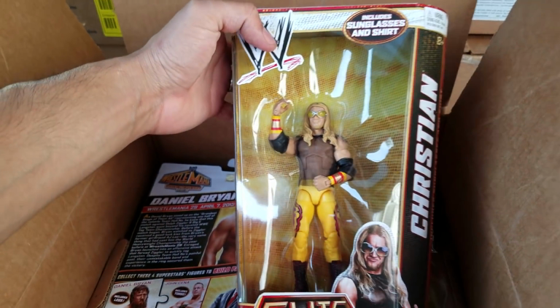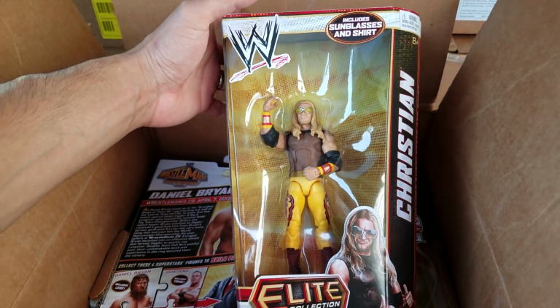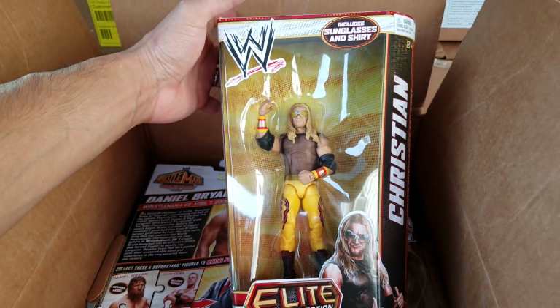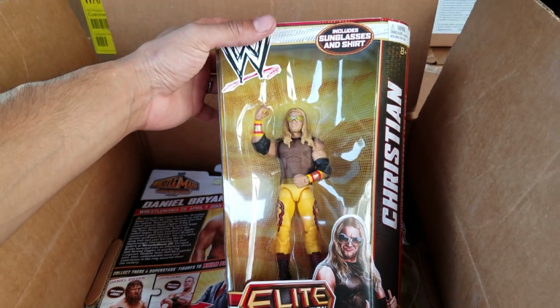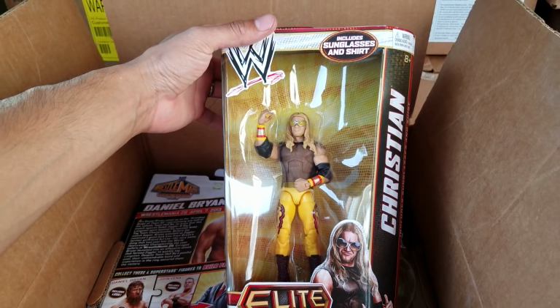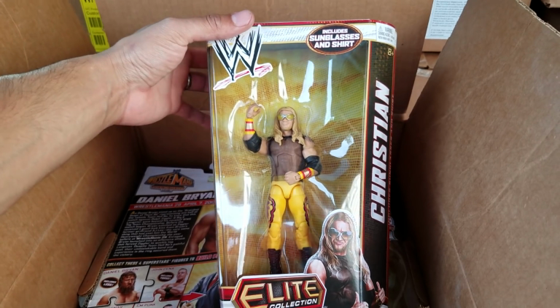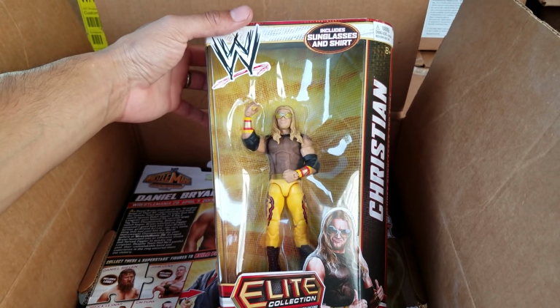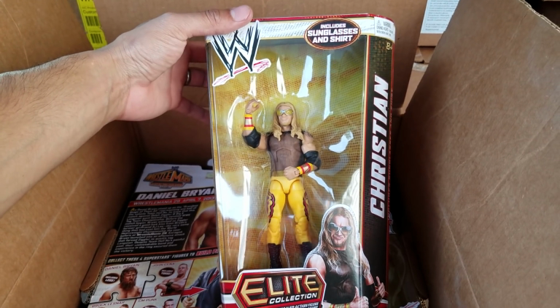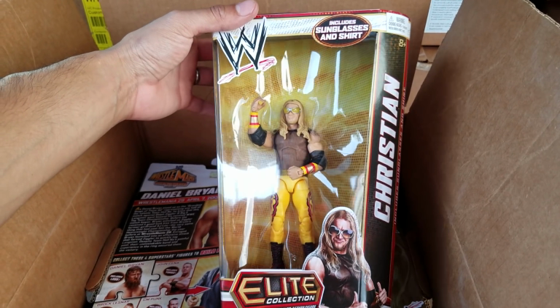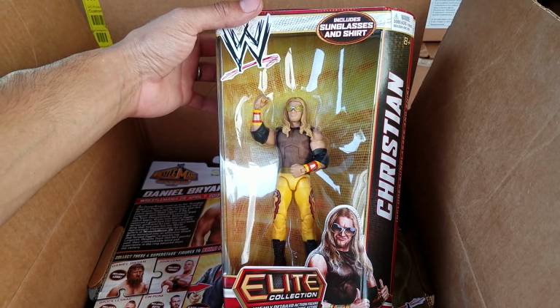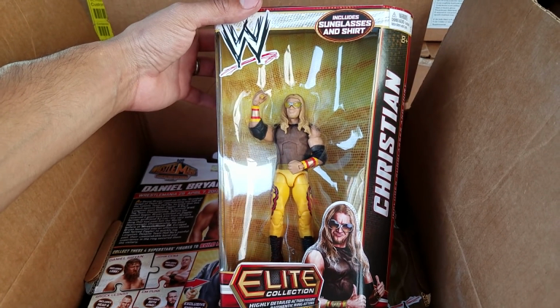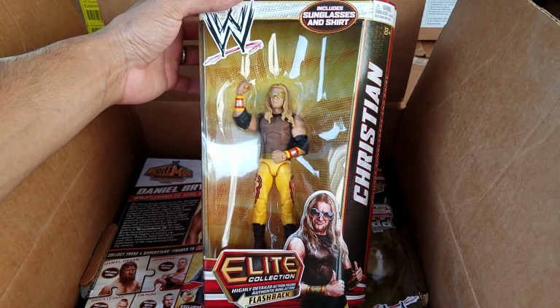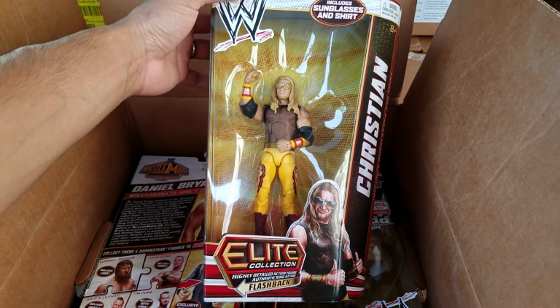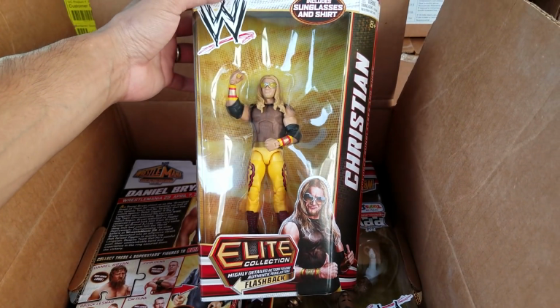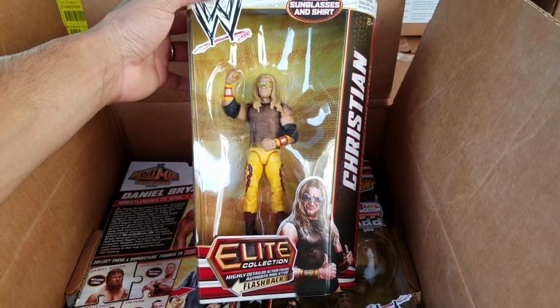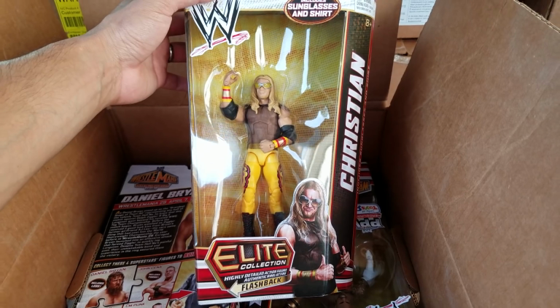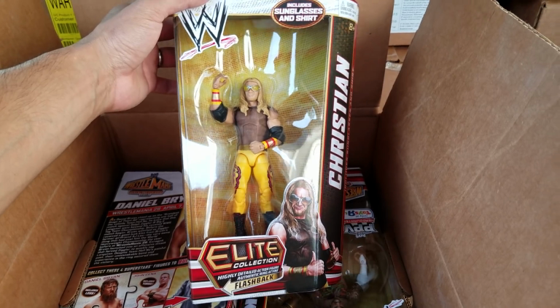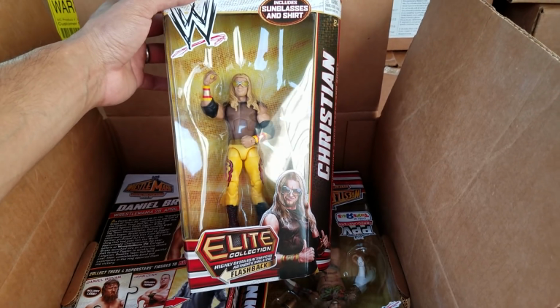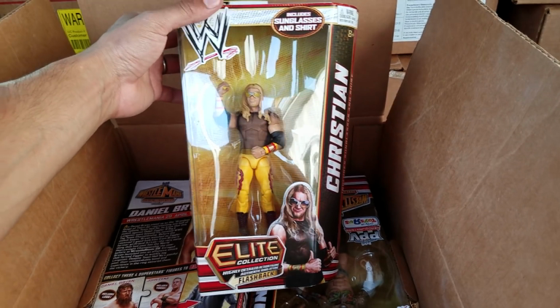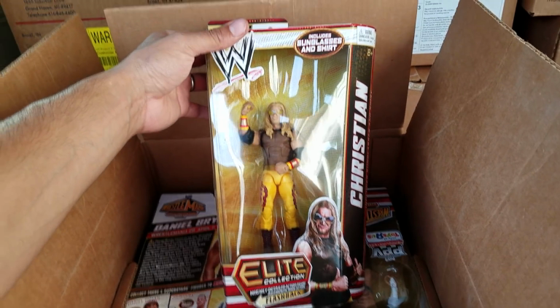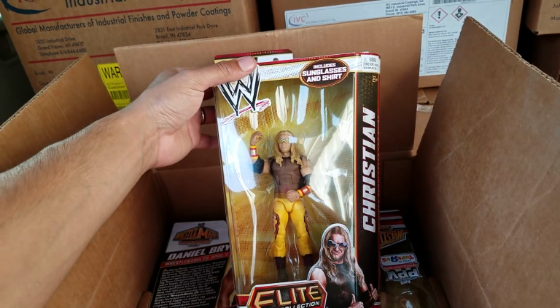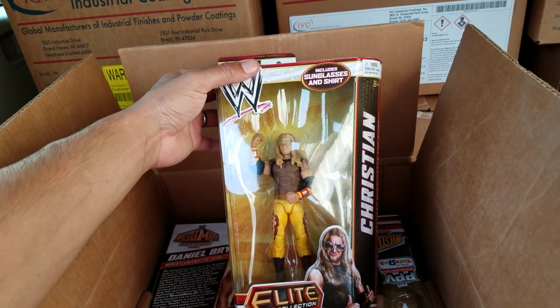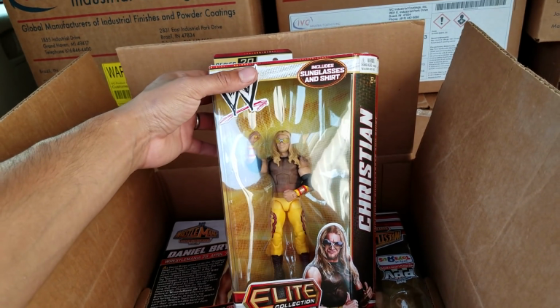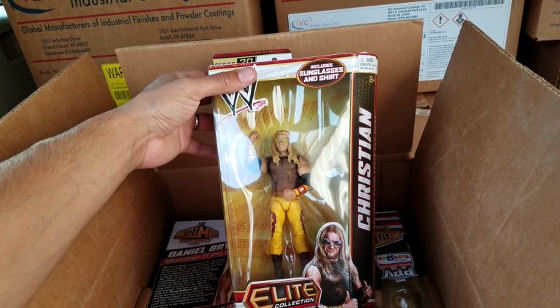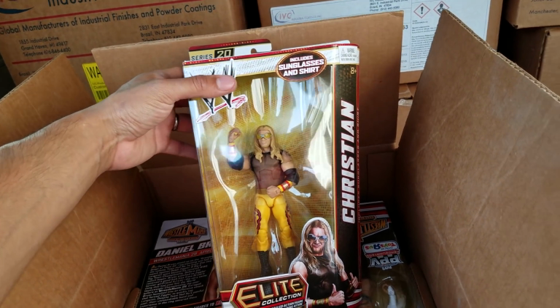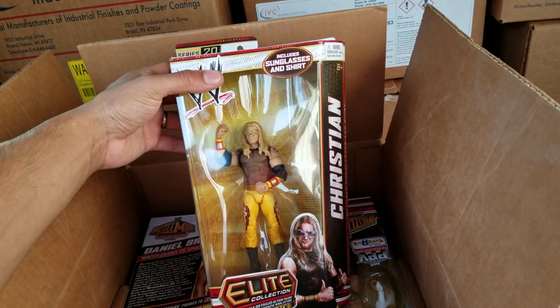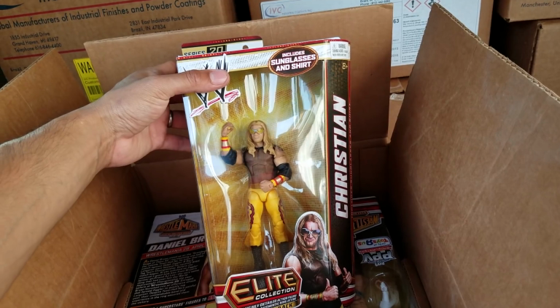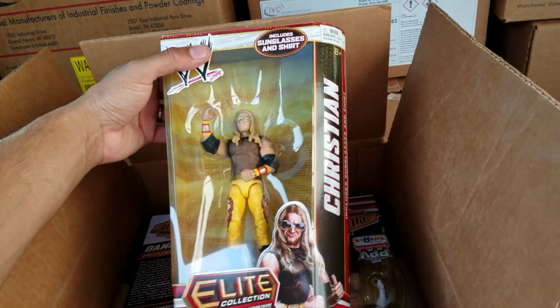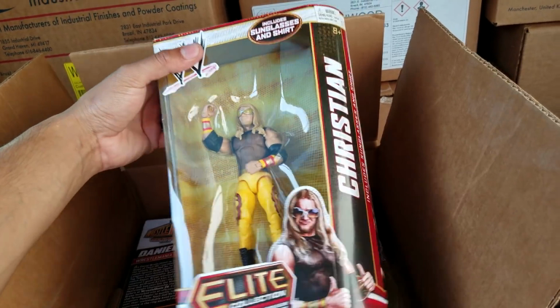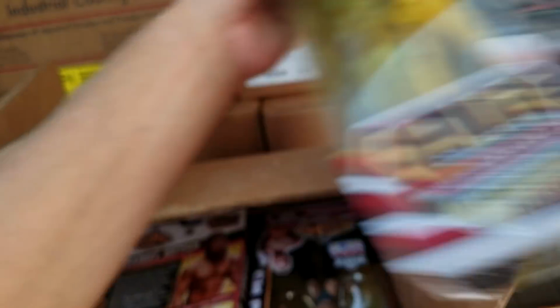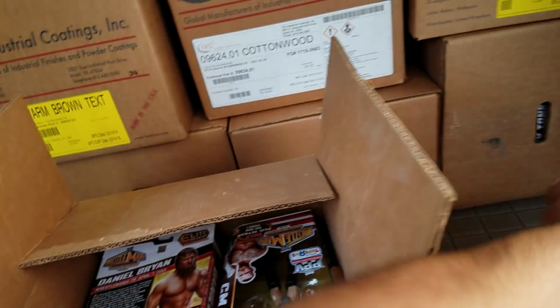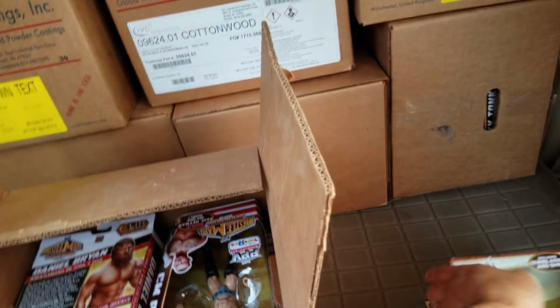I know I sound like an old timer, and you really can't be an old timer when it comes to Mattel — they've only been around for about eight to ten years now, give or take. Here's the Christian yellow attire — really awesome. Edge and Christian, those guys are awesome.